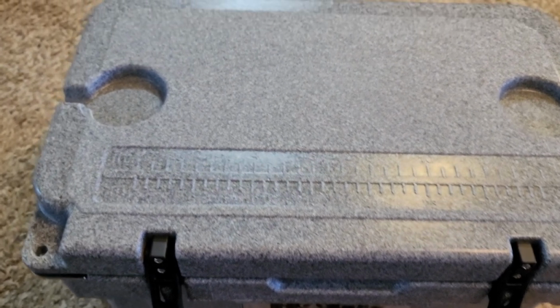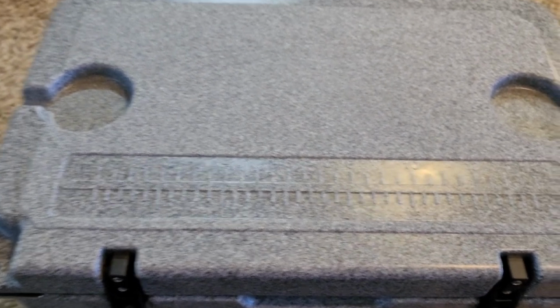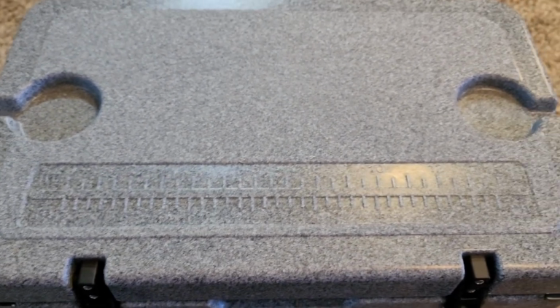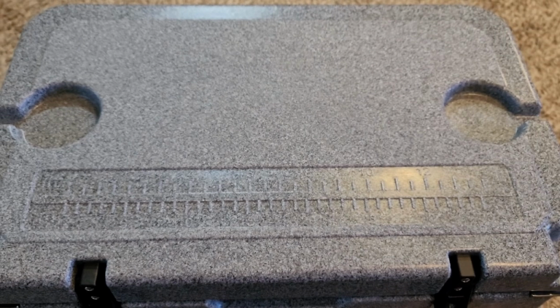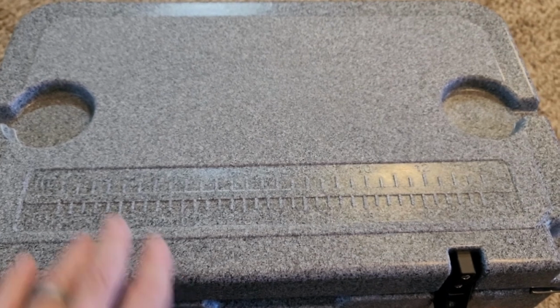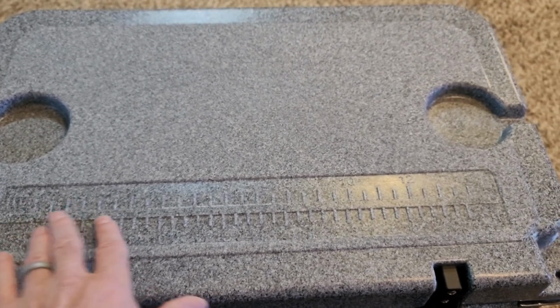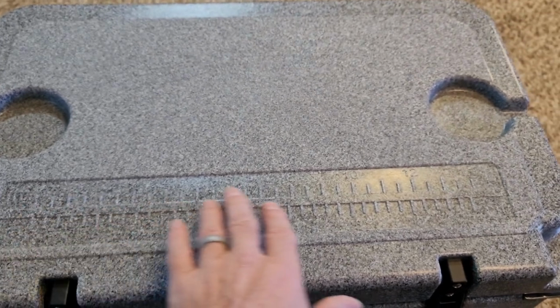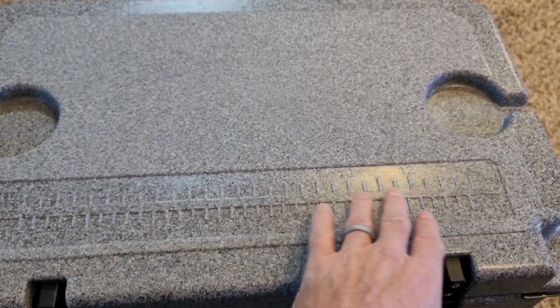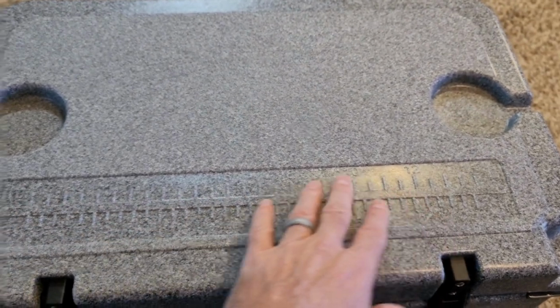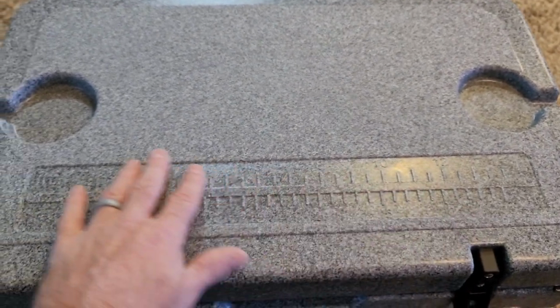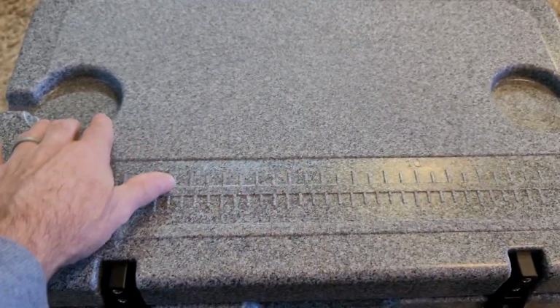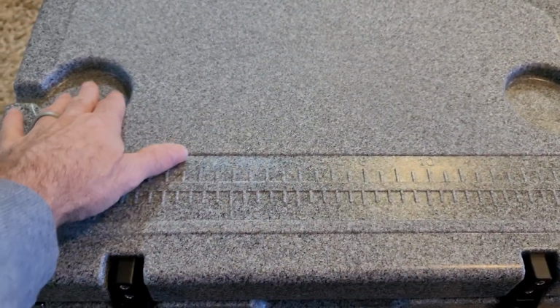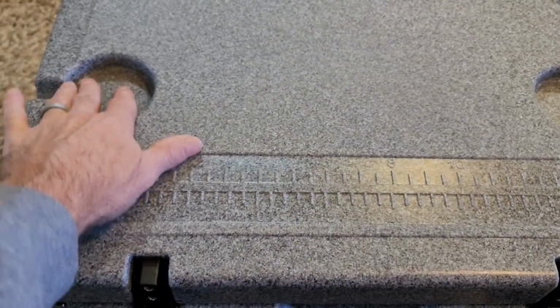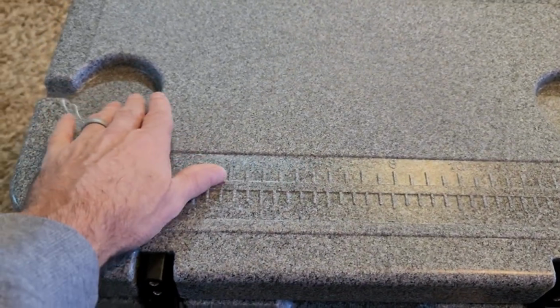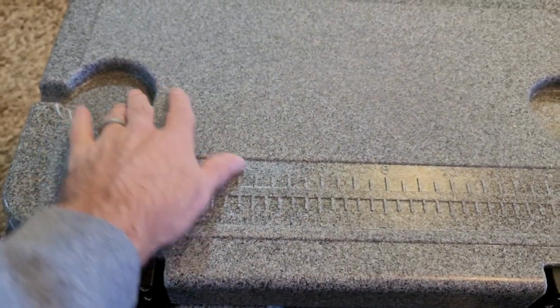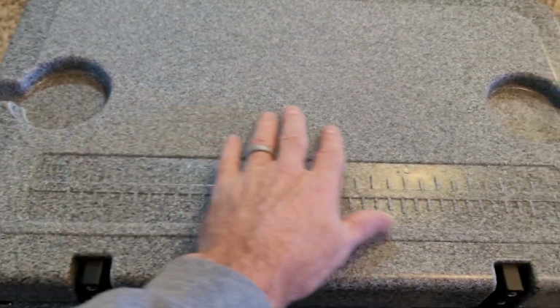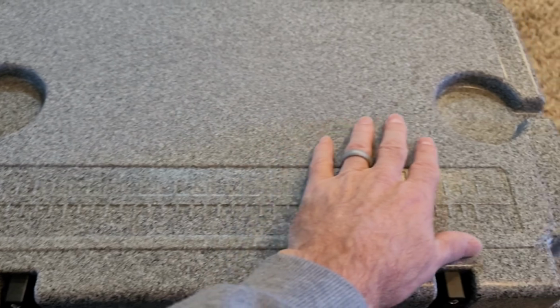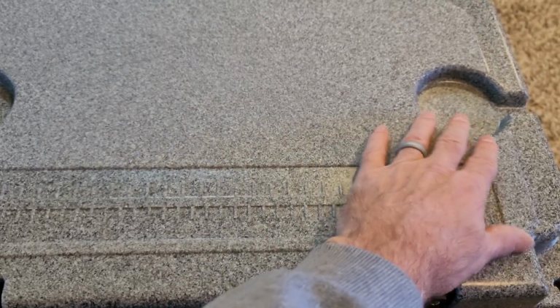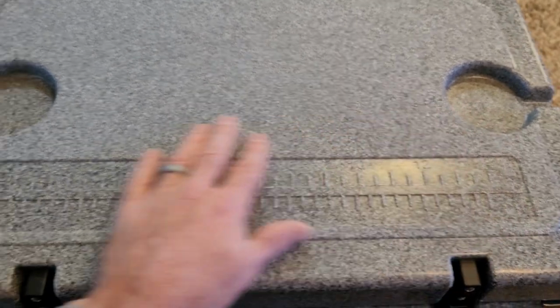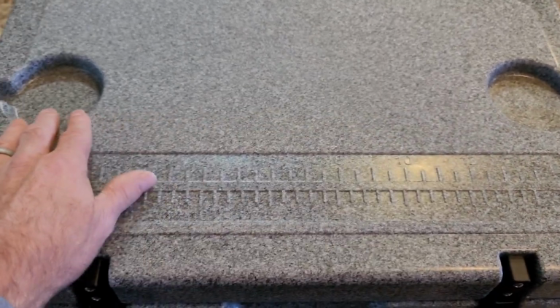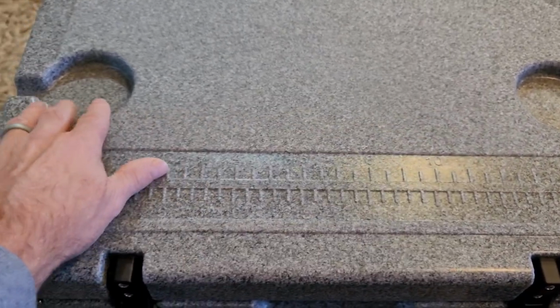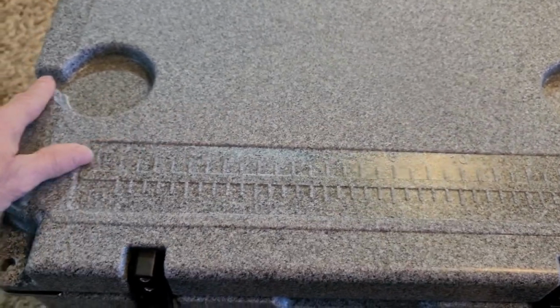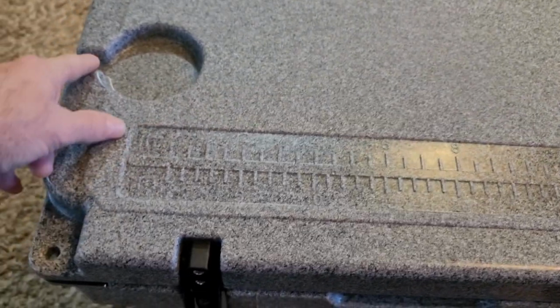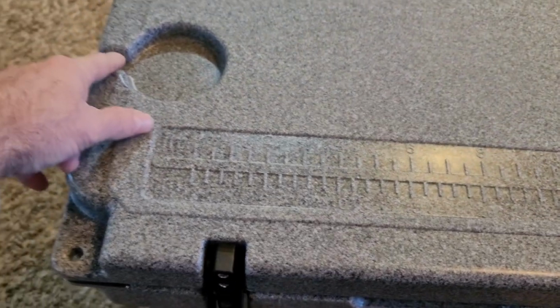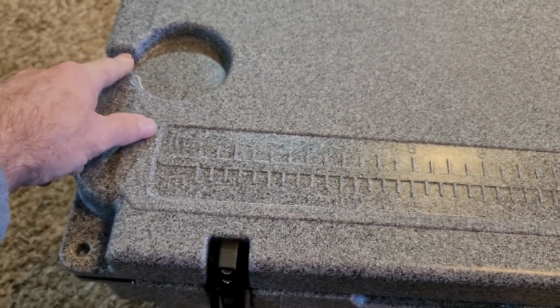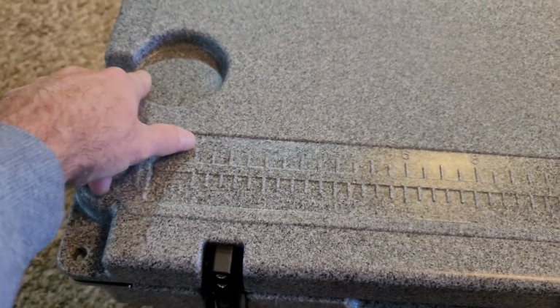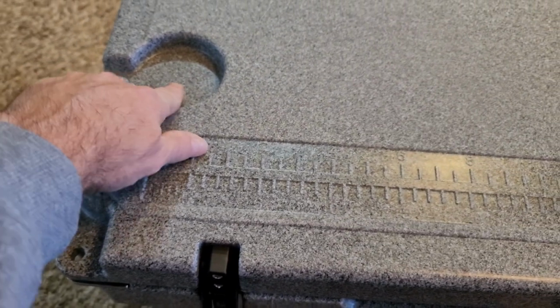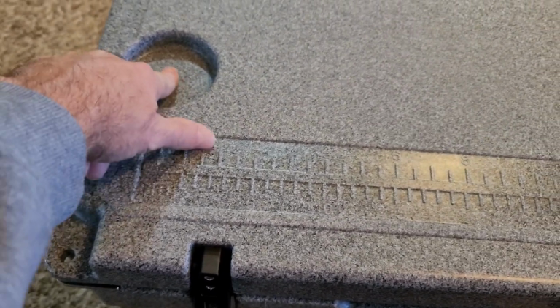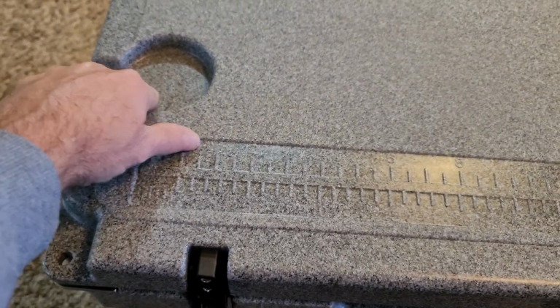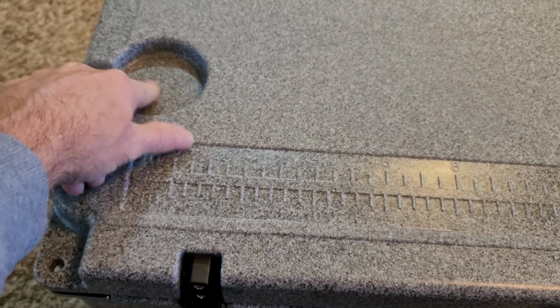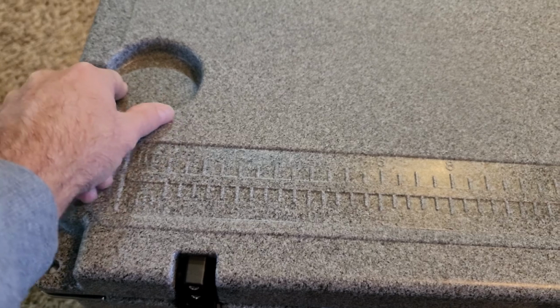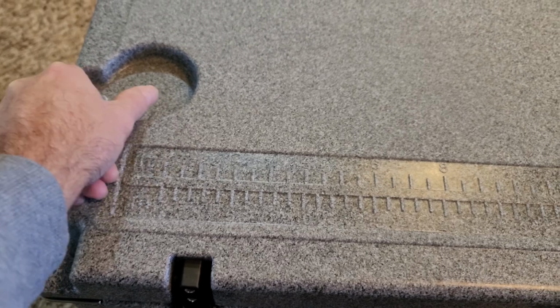As you can see looking at the top of it, we've got a scale, and we've got indentions for cups — cup holders. Also notice that they have a slot cut out, so if liquid gets in here, it's going to run out.